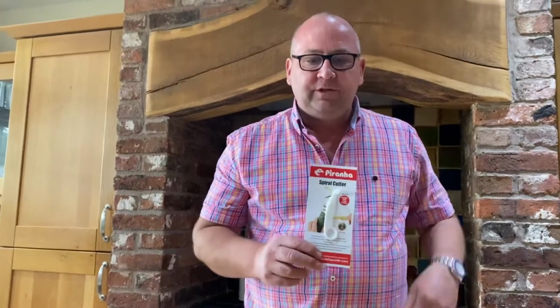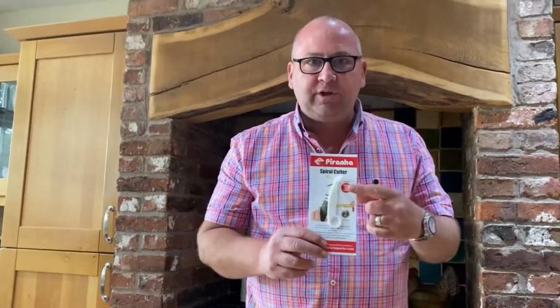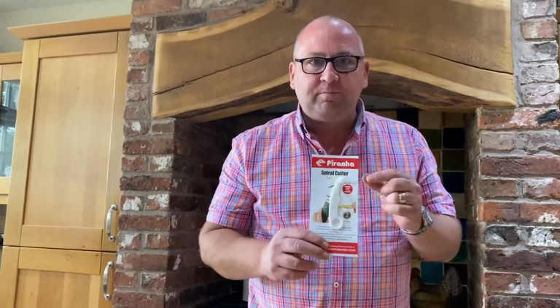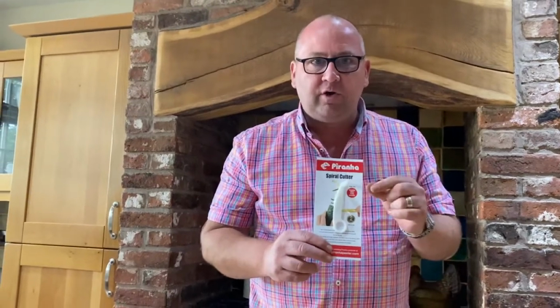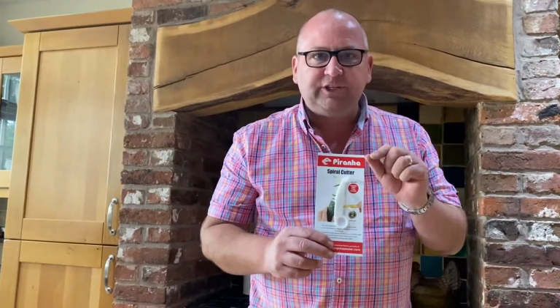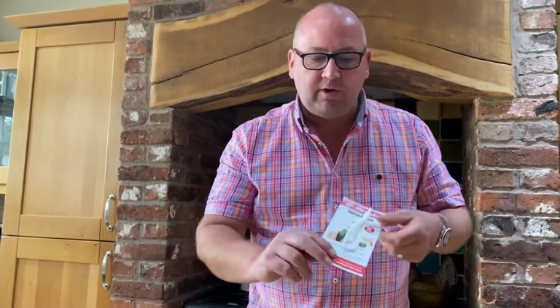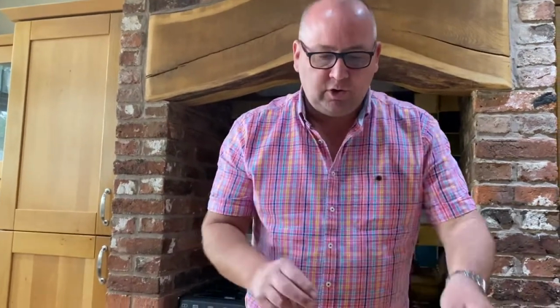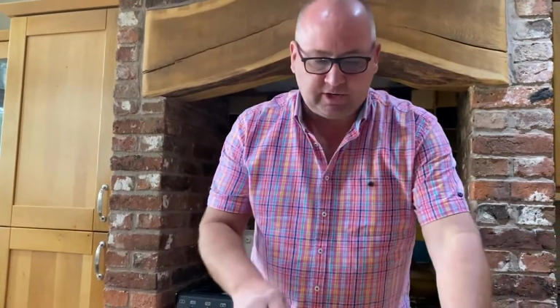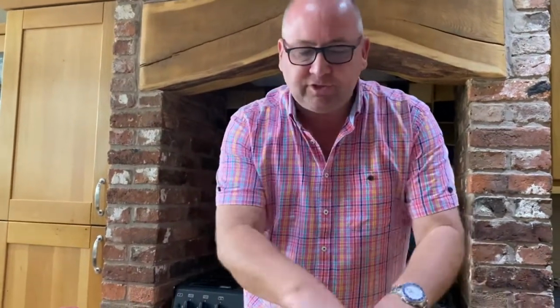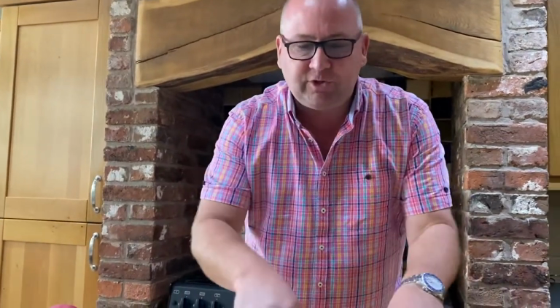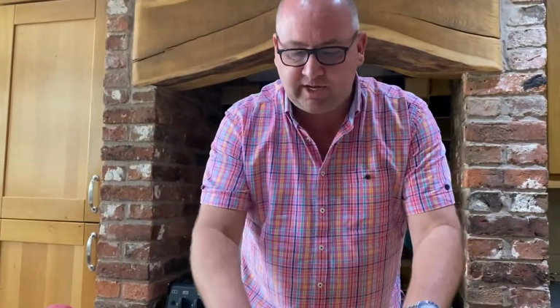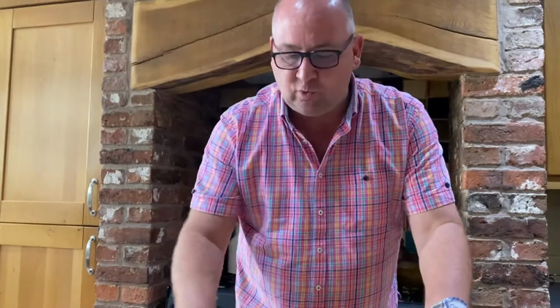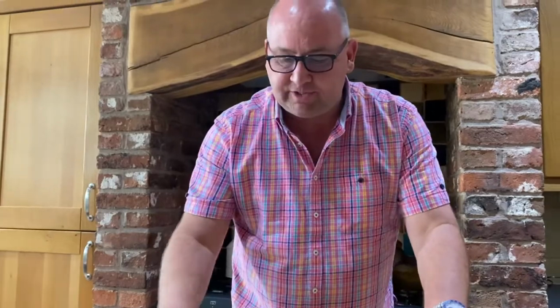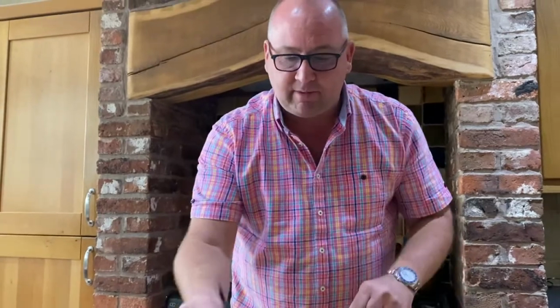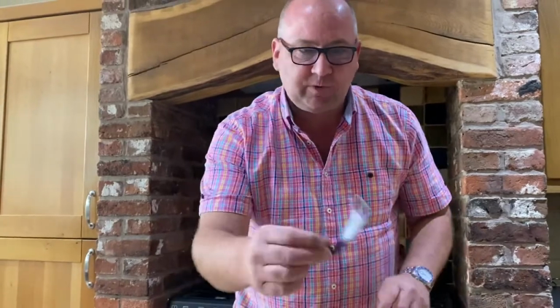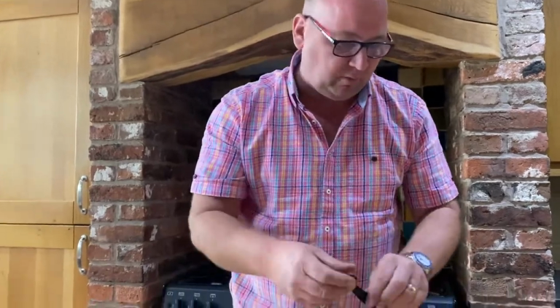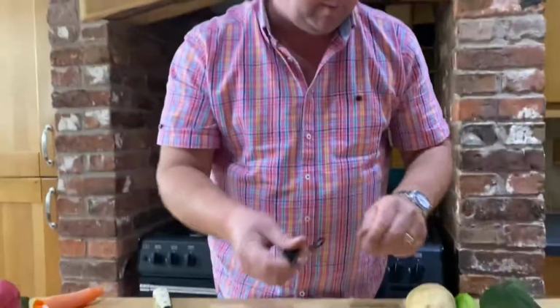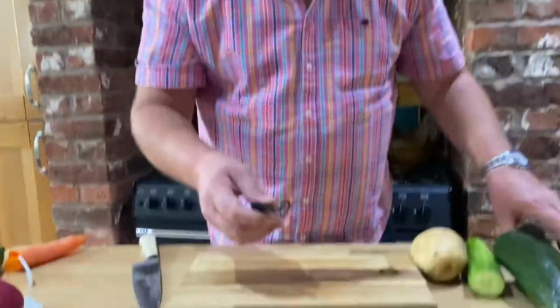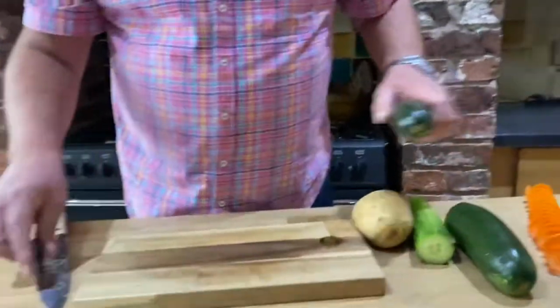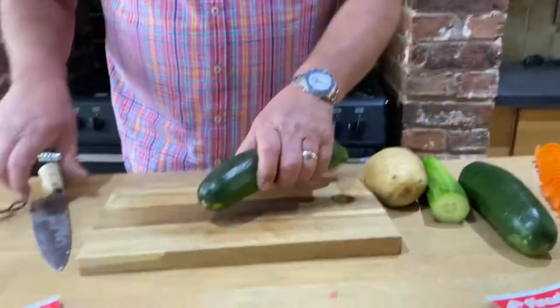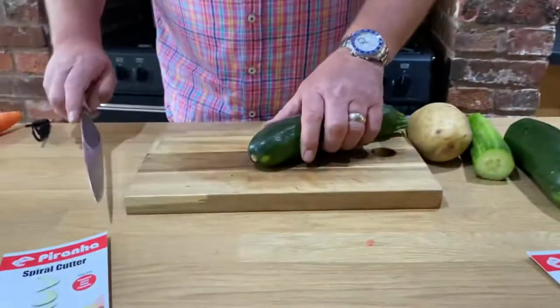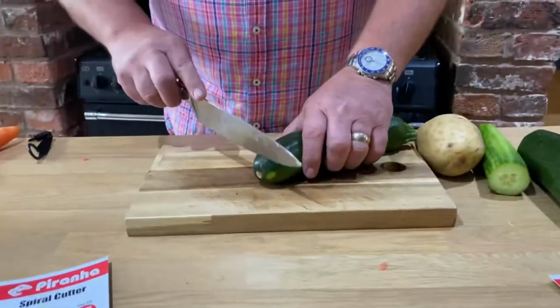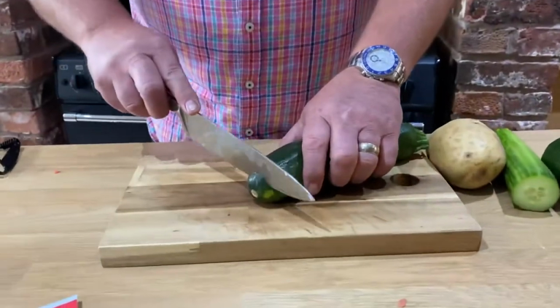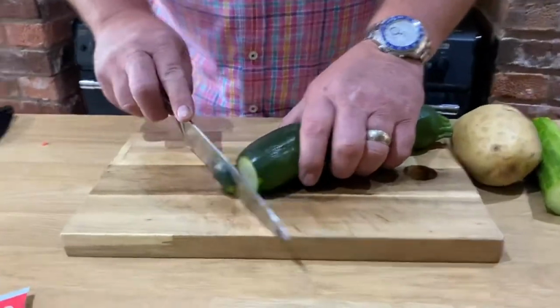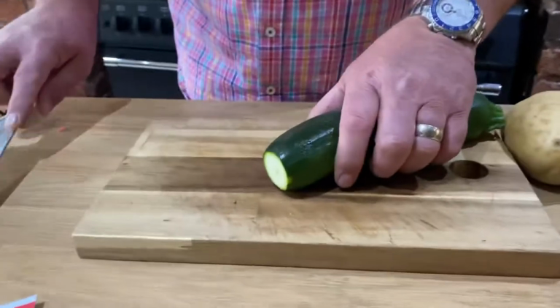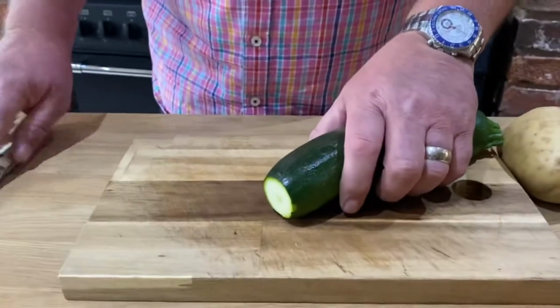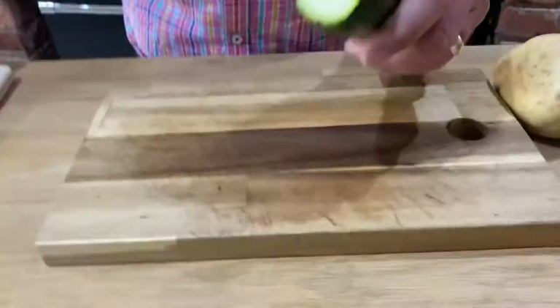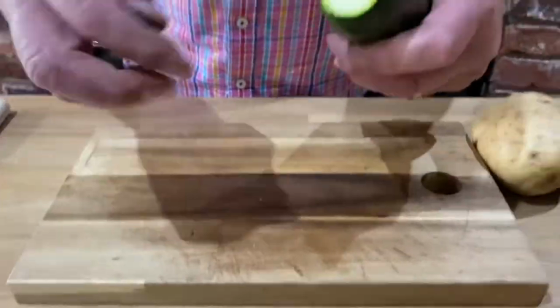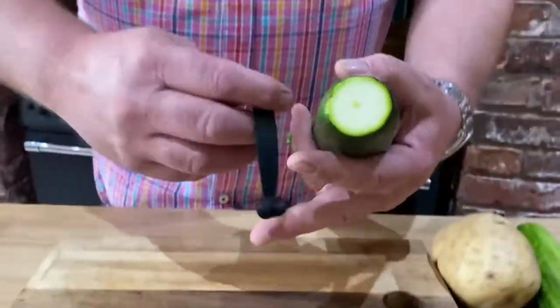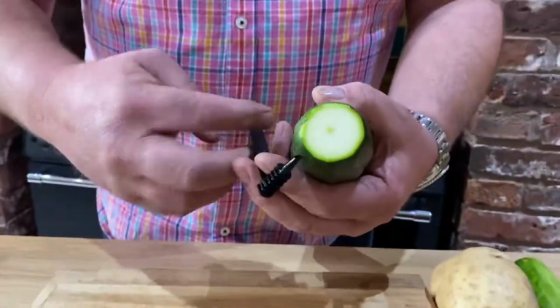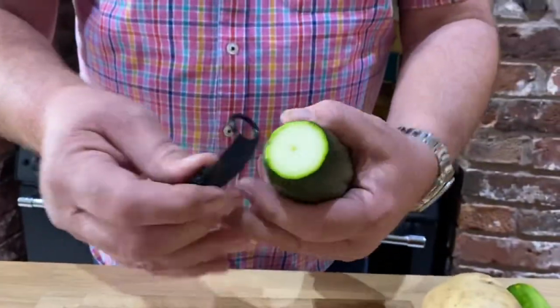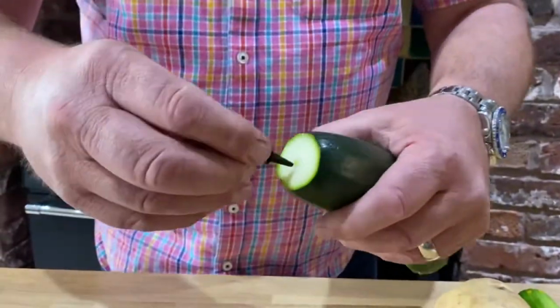Now we're going to show you the Piranha Spiral Cutter. It doesn't matter which color you get — they all work in the same way. I'm going to show you with a black one, but you might get a white one. Let's show you first of all on a courgette, but it'll work on a potato, a large parsnip, a cucumber.